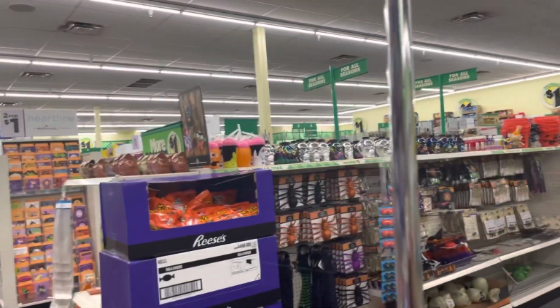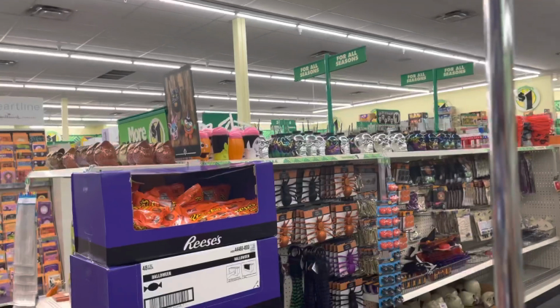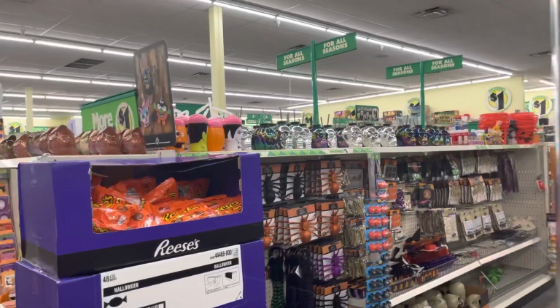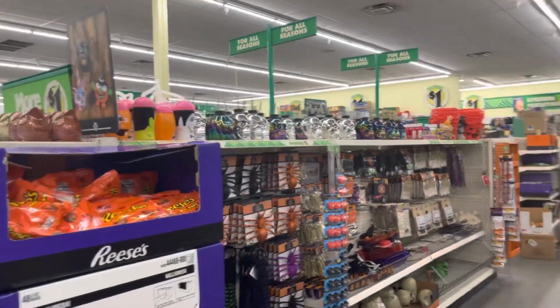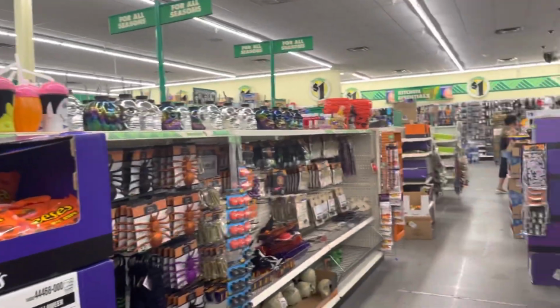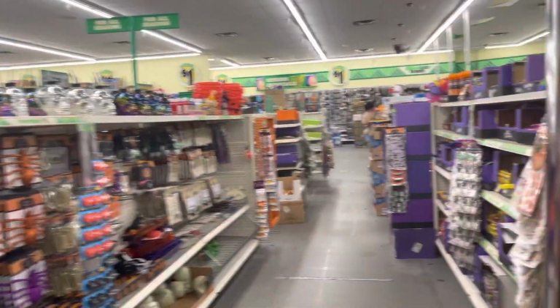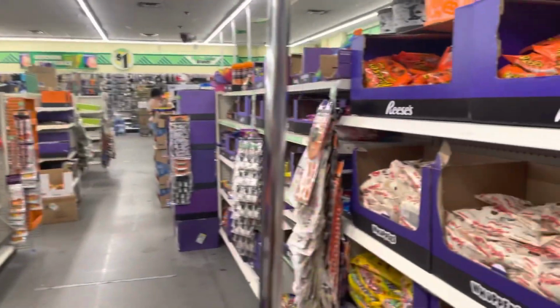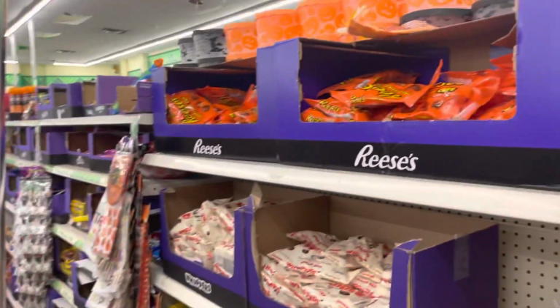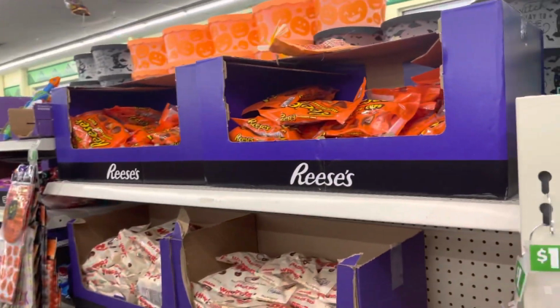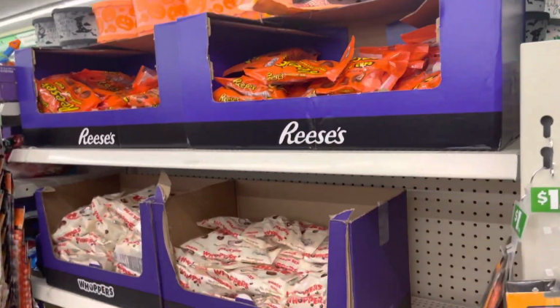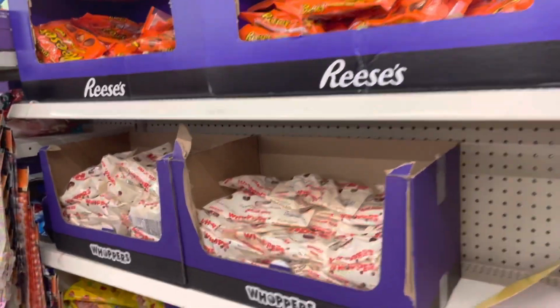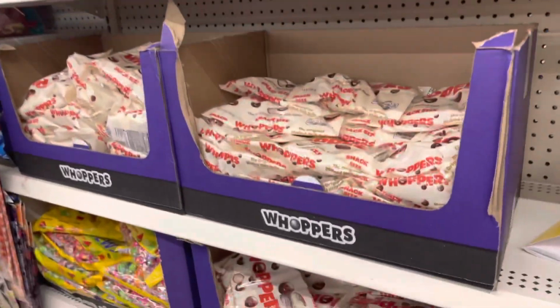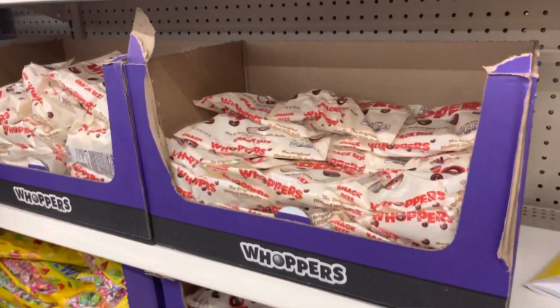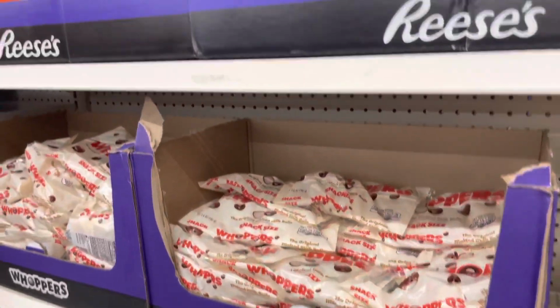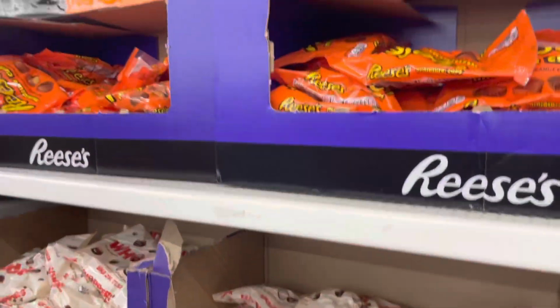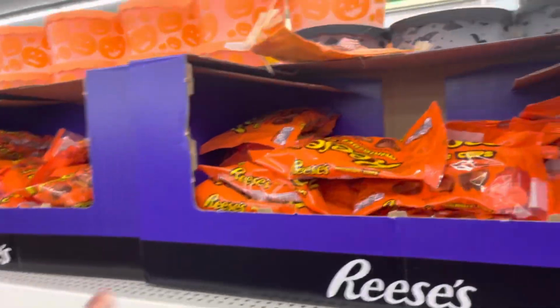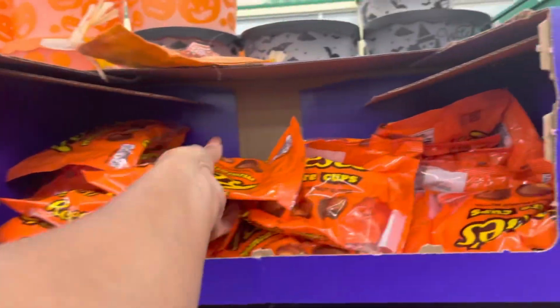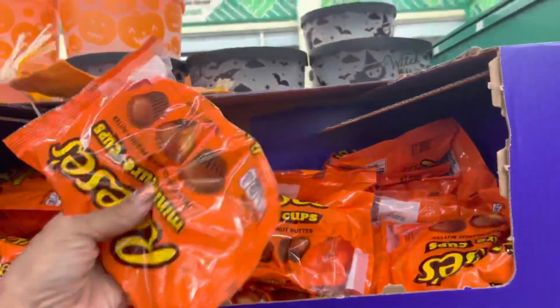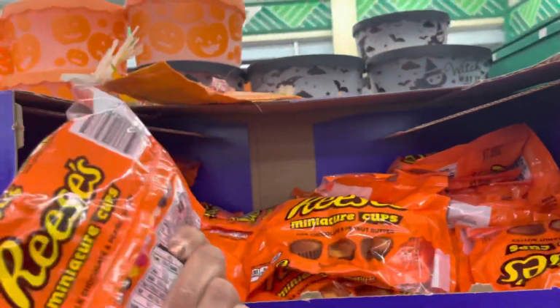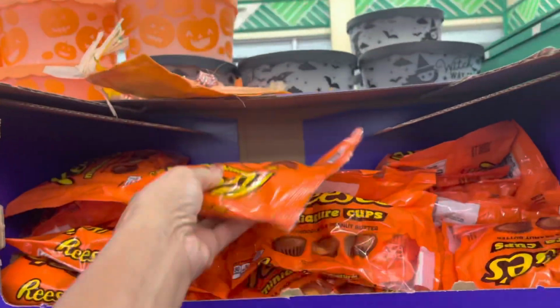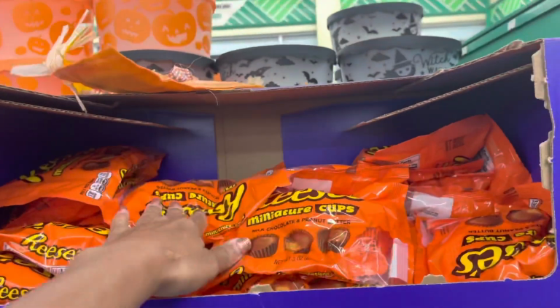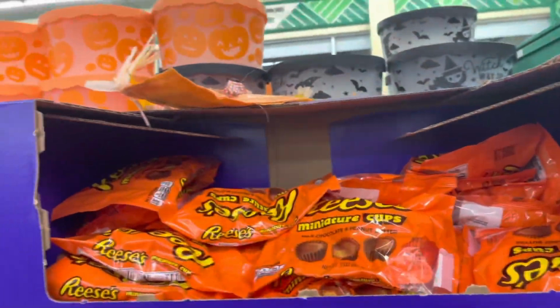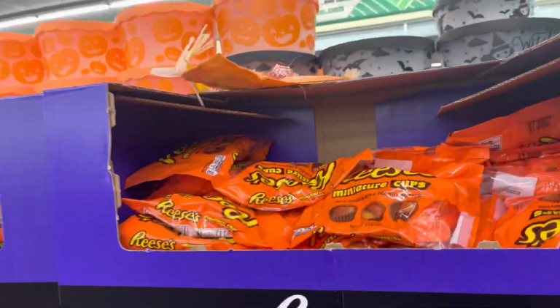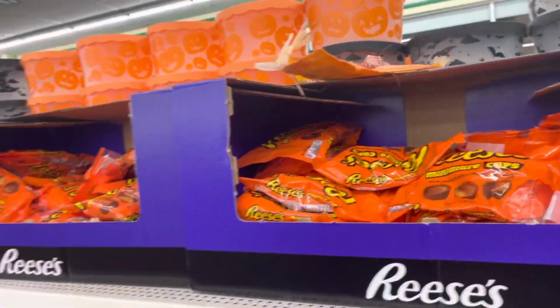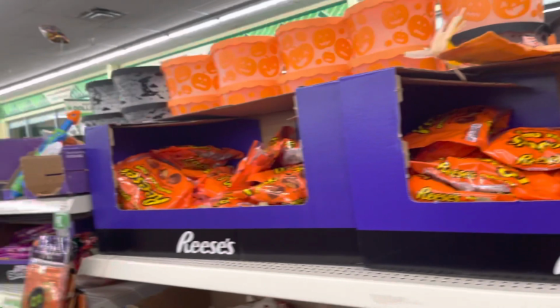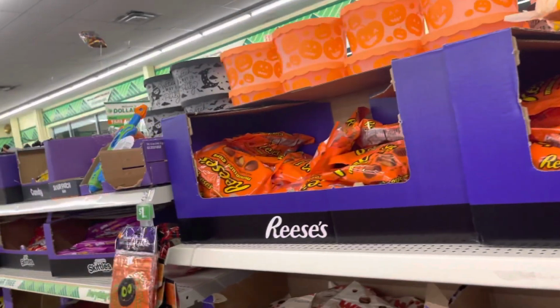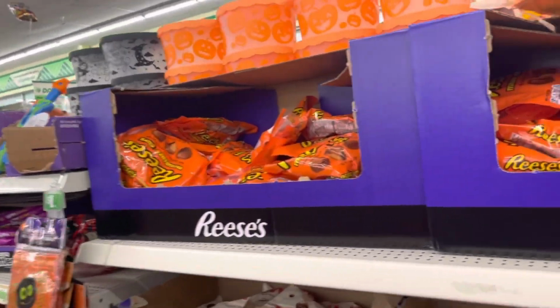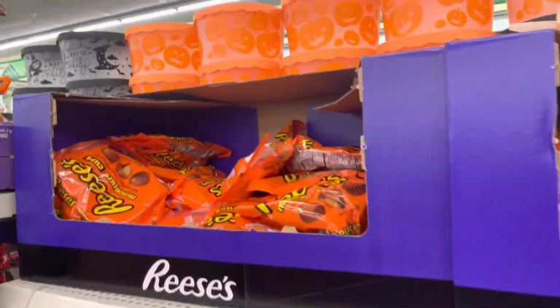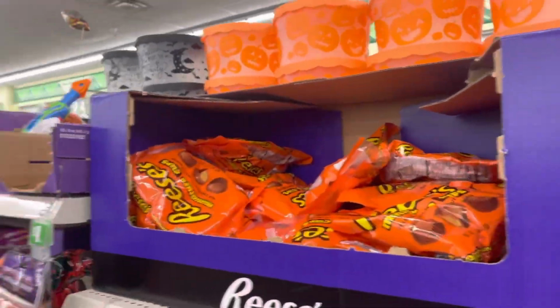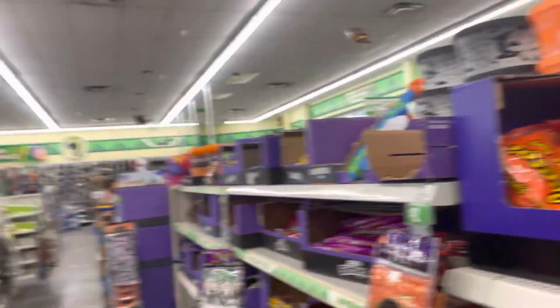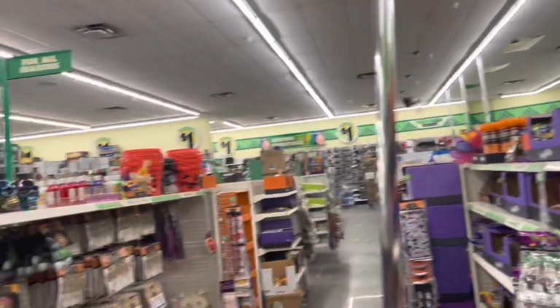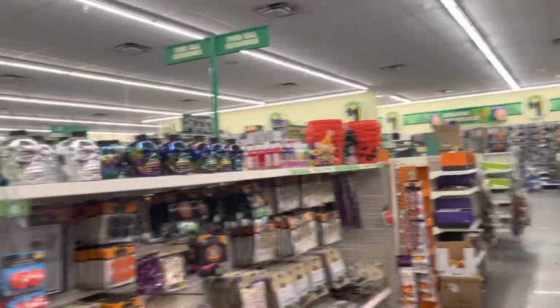Here's another aisle, and you have your candies. These are not the huge bags — there's not a lot in there. I don't know if I would buy those for Halloween. I think you'd be better off at Walmart because there's not a lot in there.